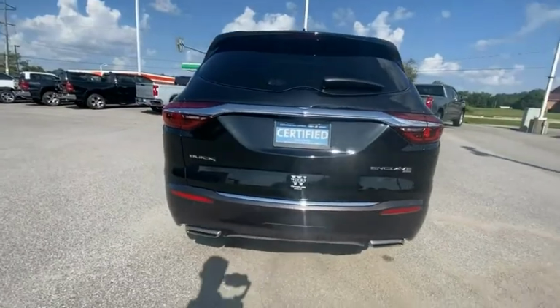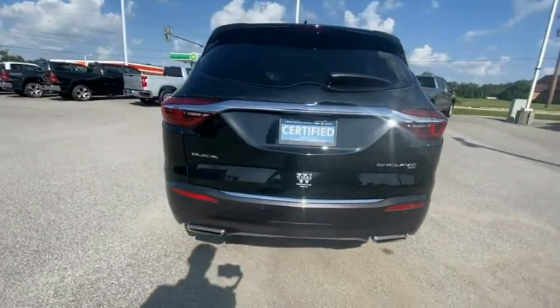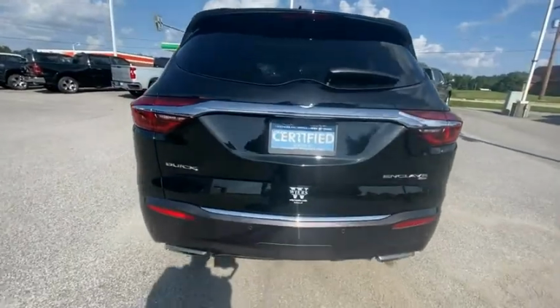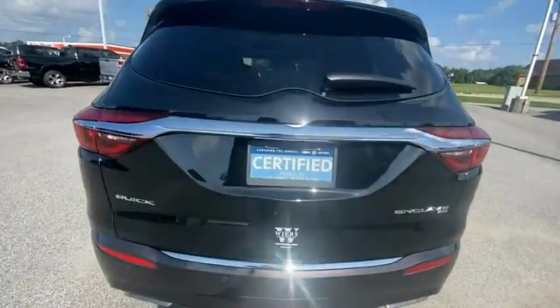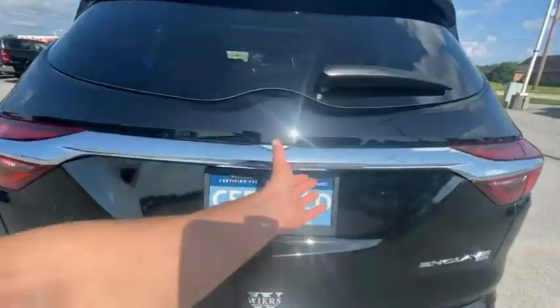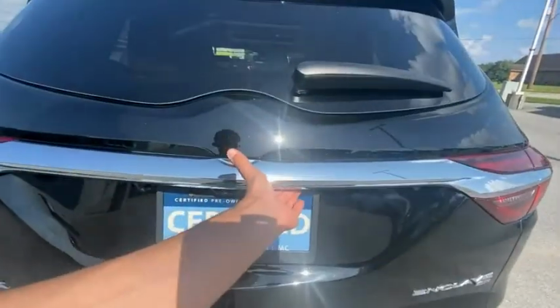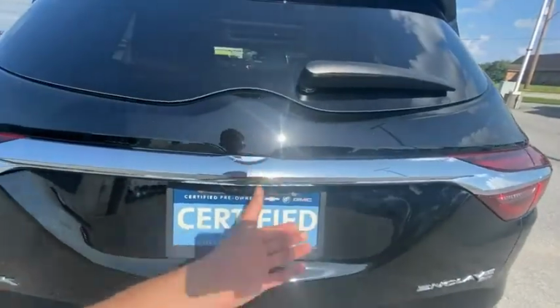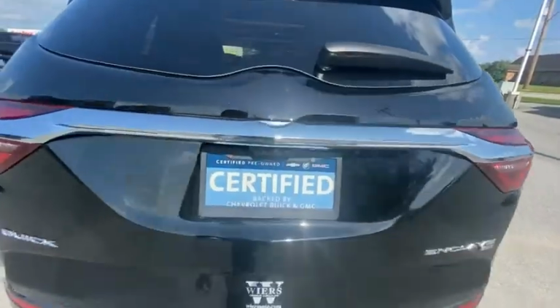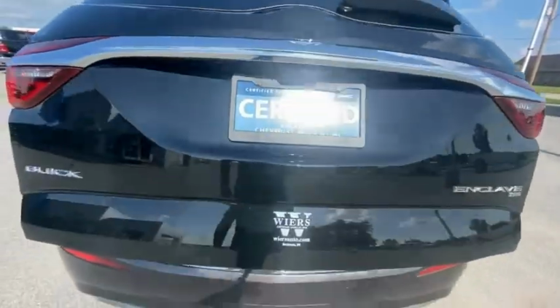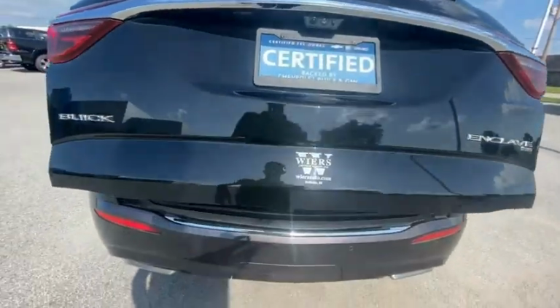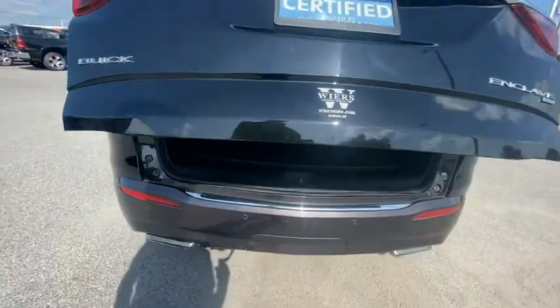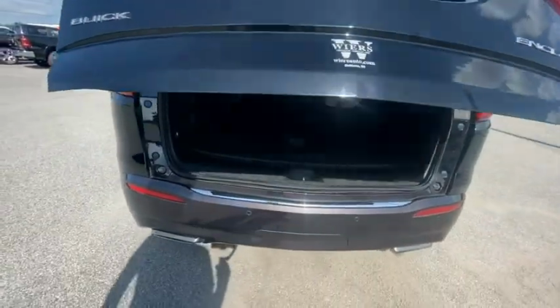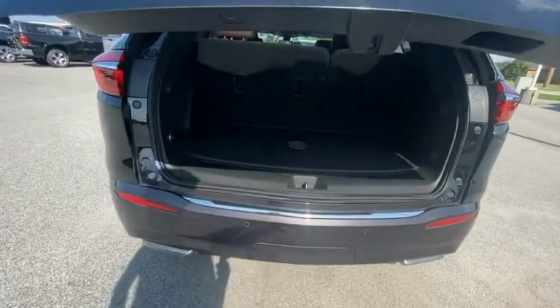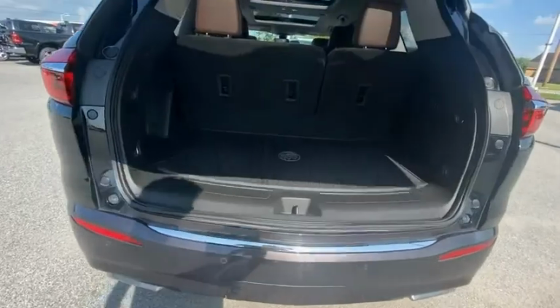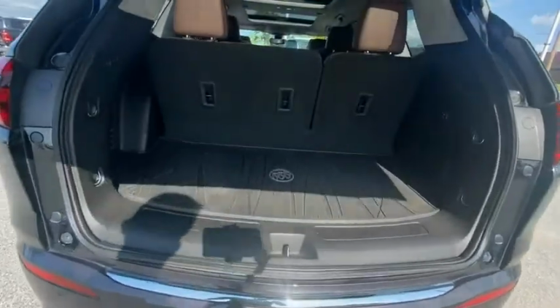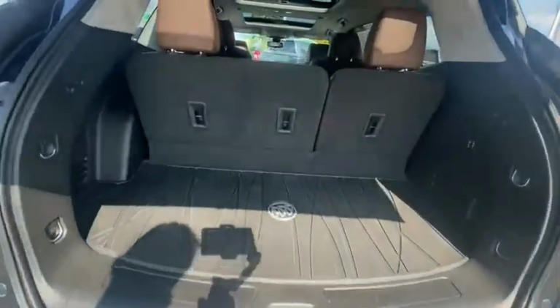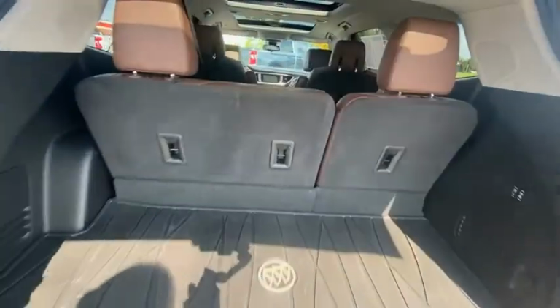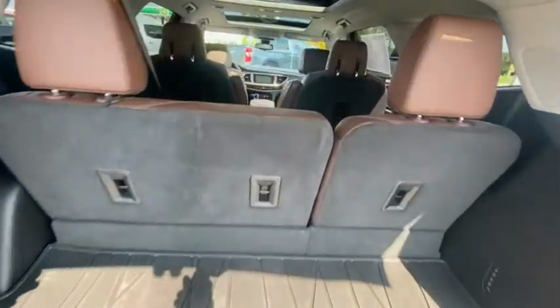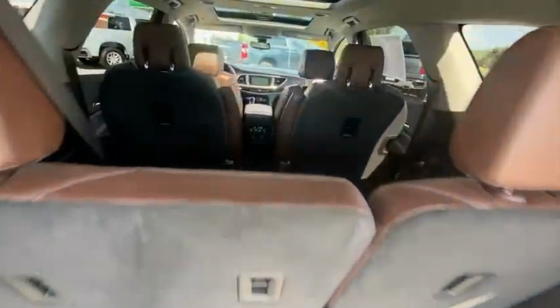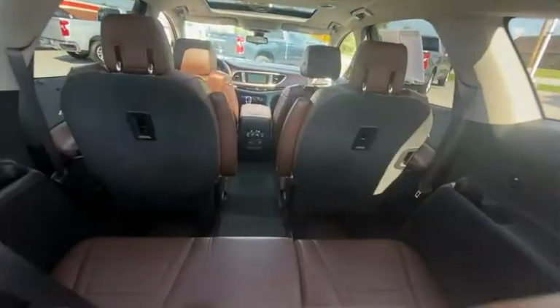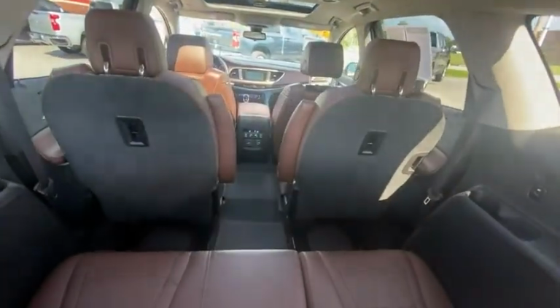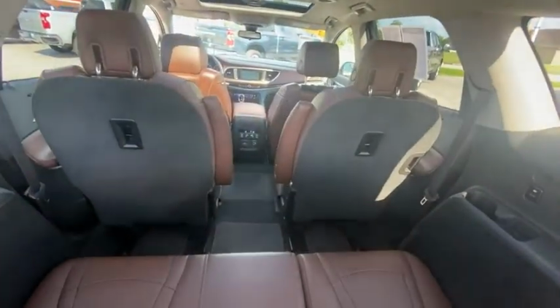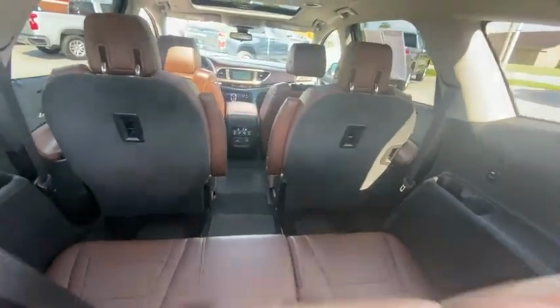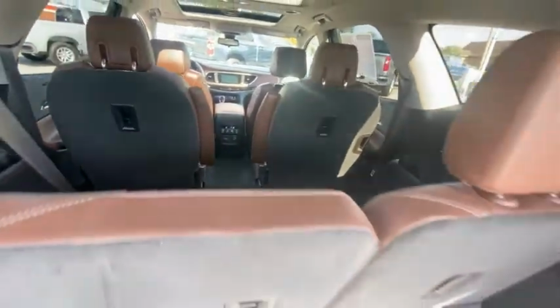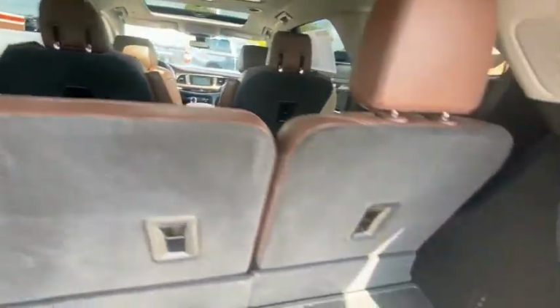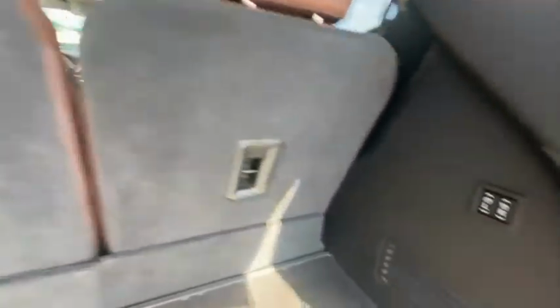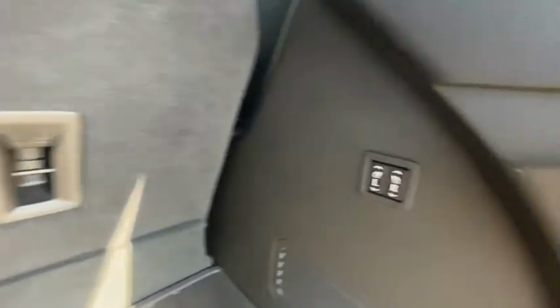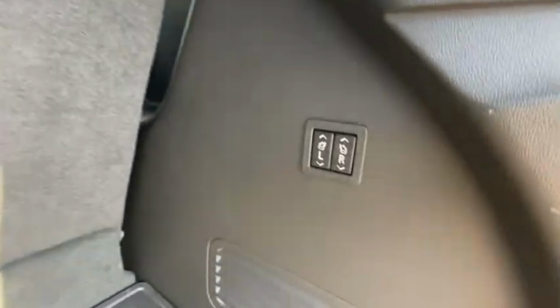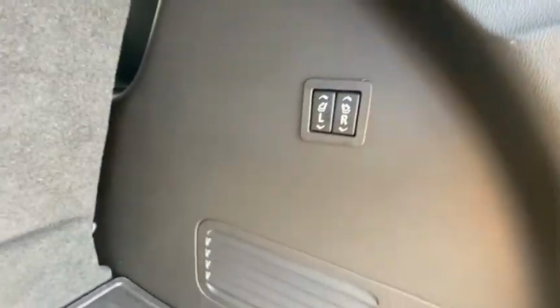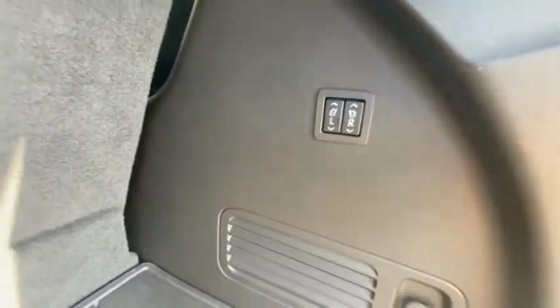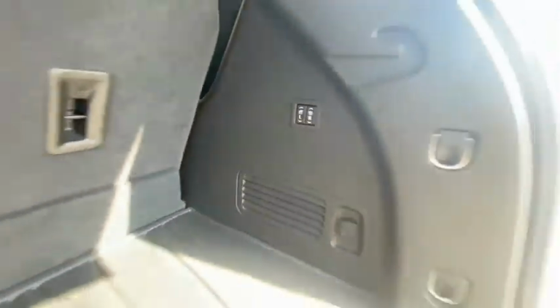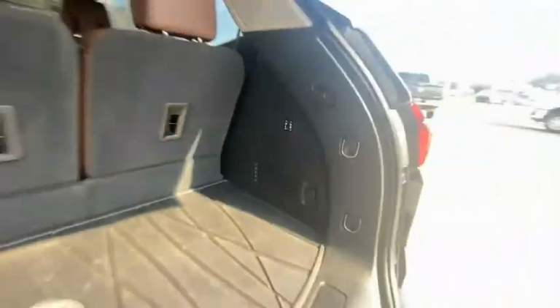Not only is it roomy and stylish, but Buick really did its homework on this vehicle. They did not cut any corners. This vehicle has less than 40,000 miles. Here are some of this vehicle's great options.